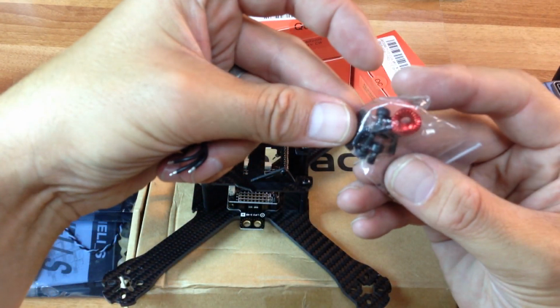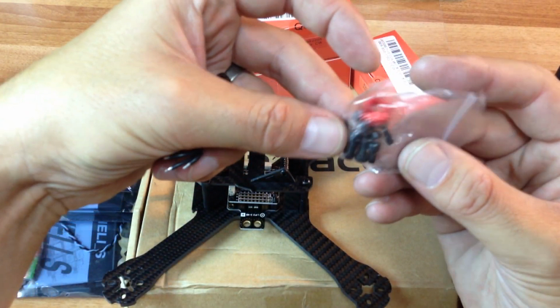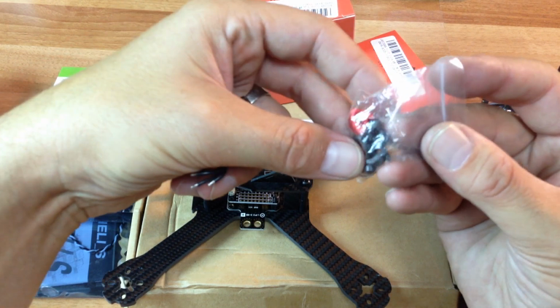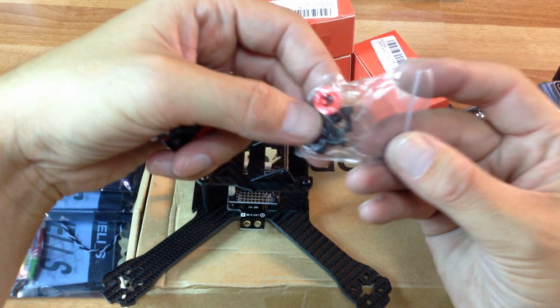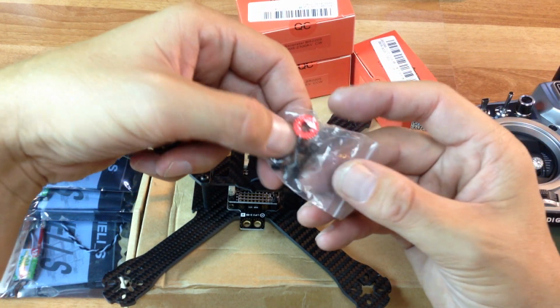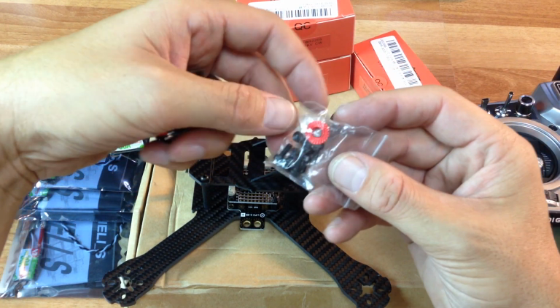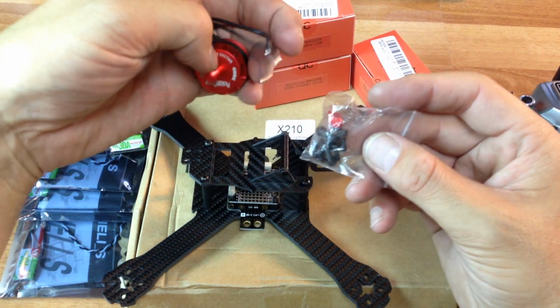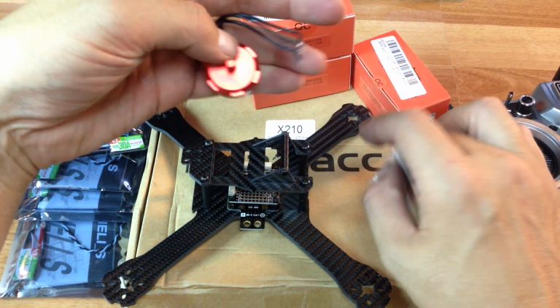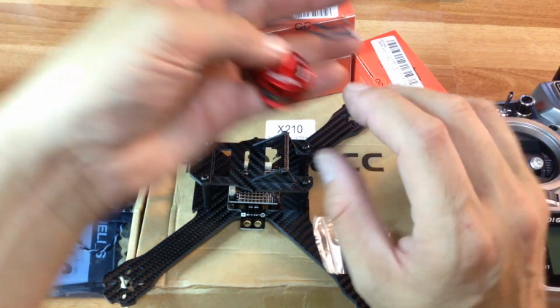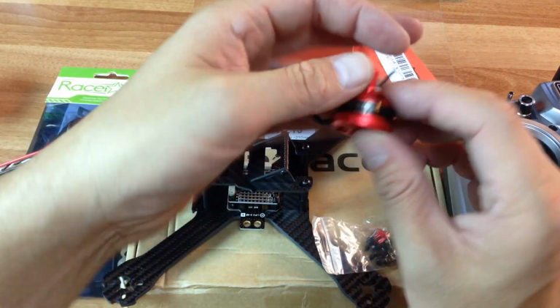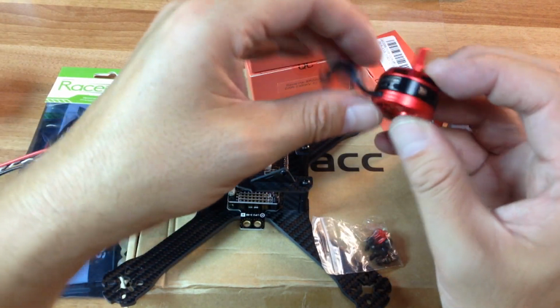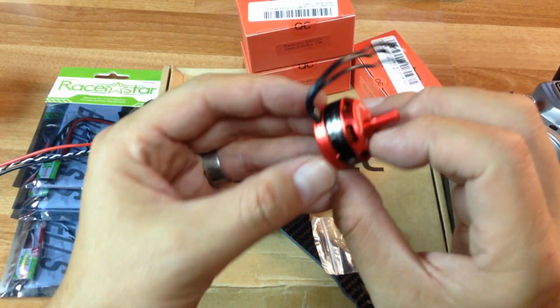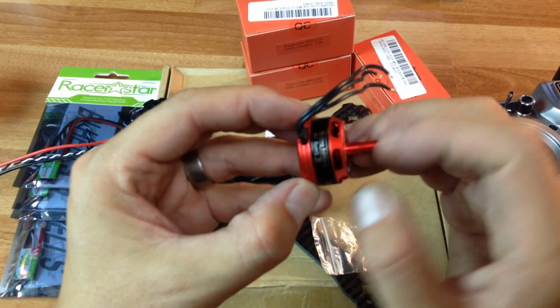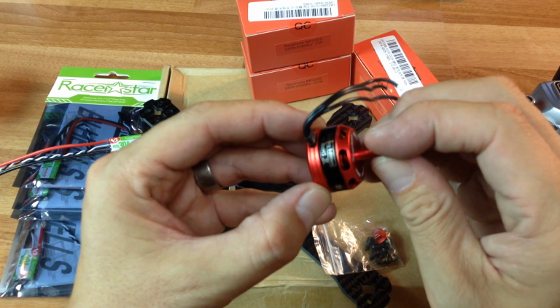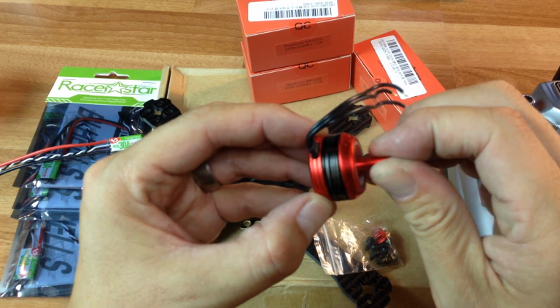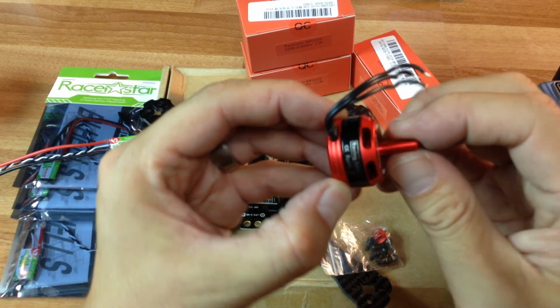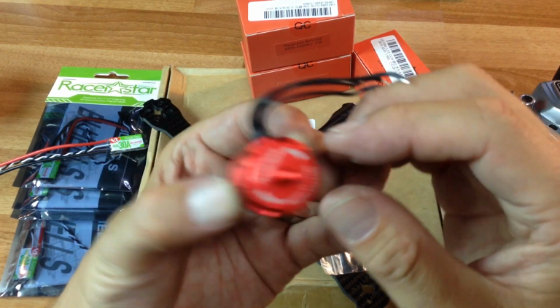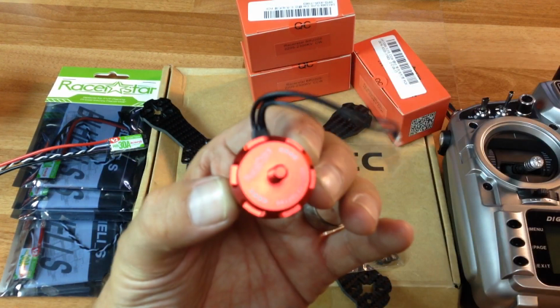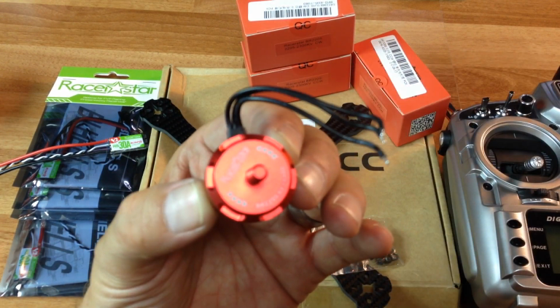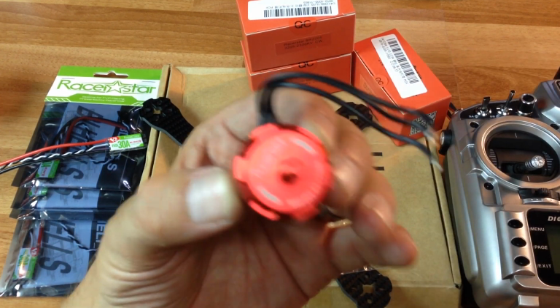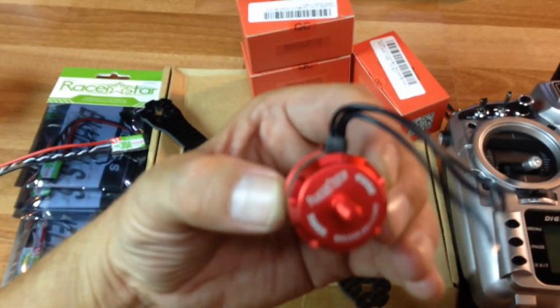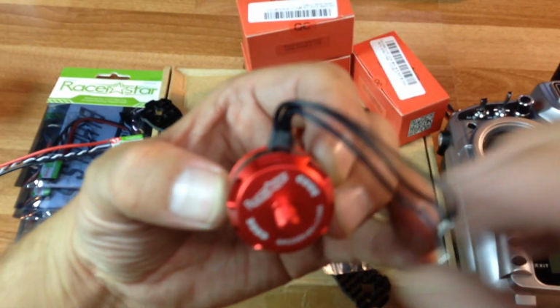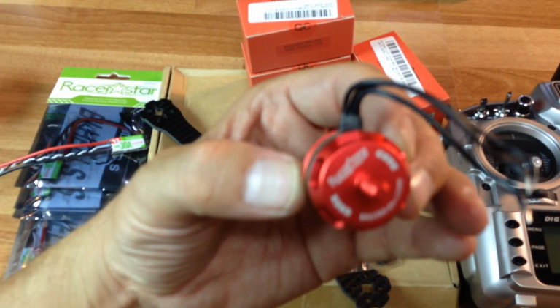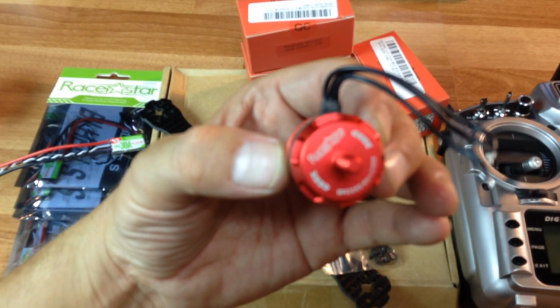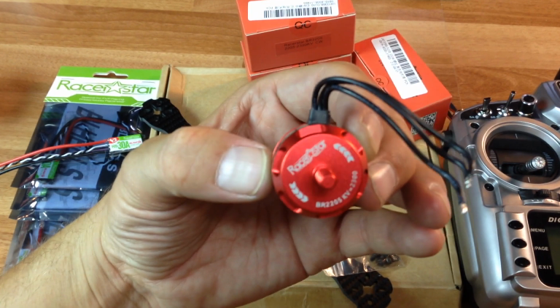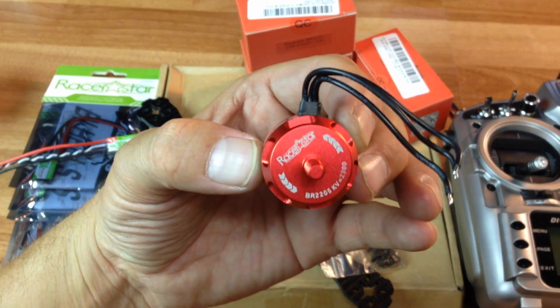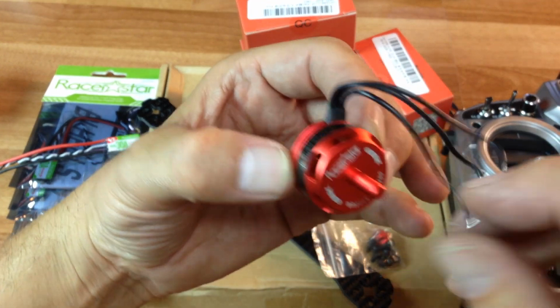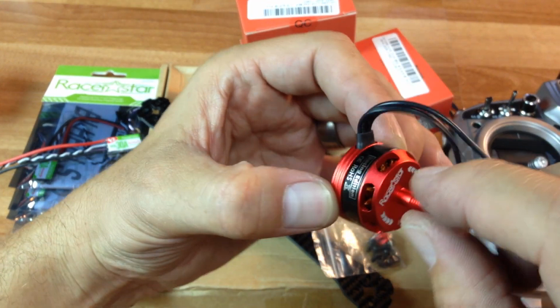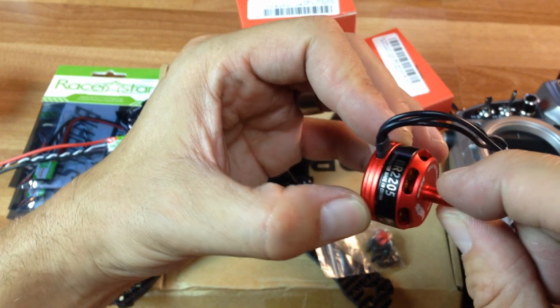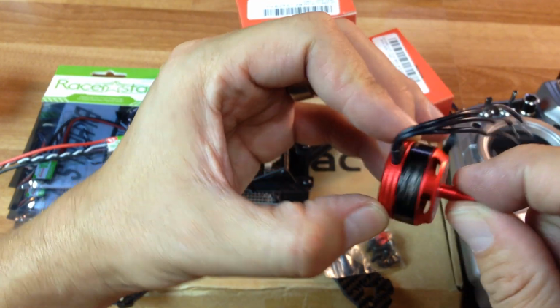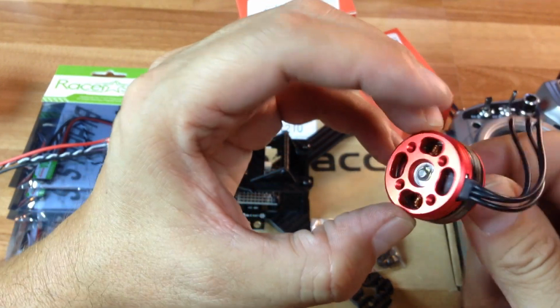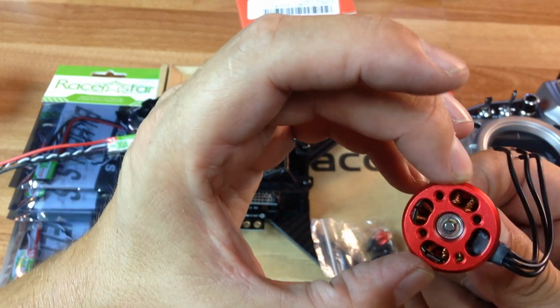It comes with some shorter and longer screws, in case you're running a 3mm frame or a 4mm frame. The quality looks pretty nice here — let me just get this zoomed in. Alright, the quality looks pretty nice there.